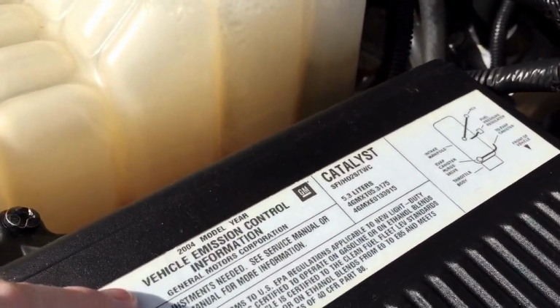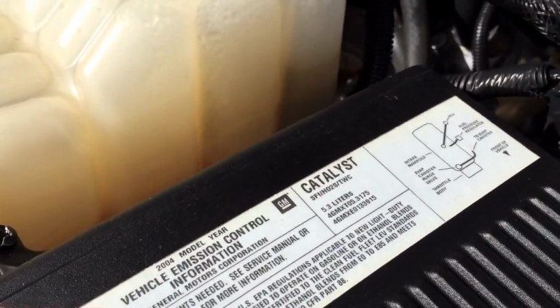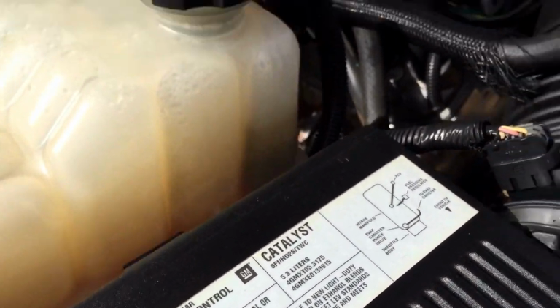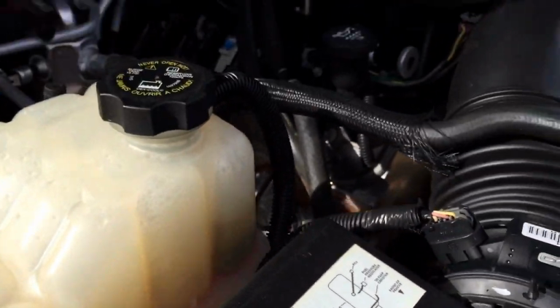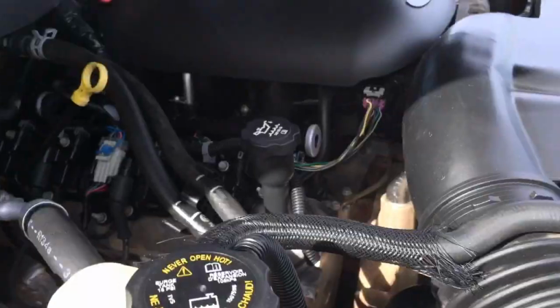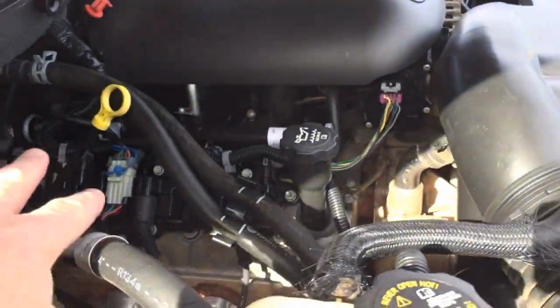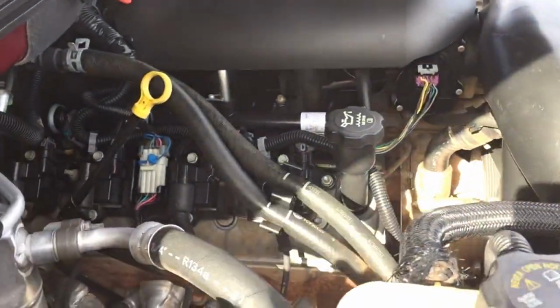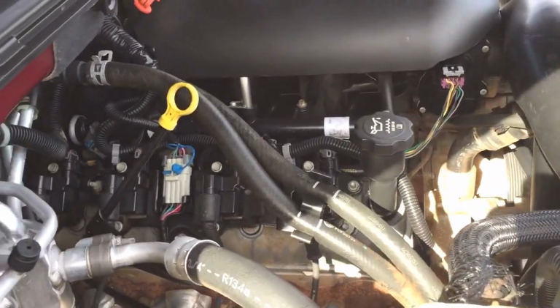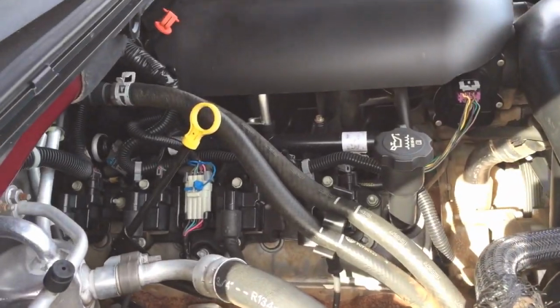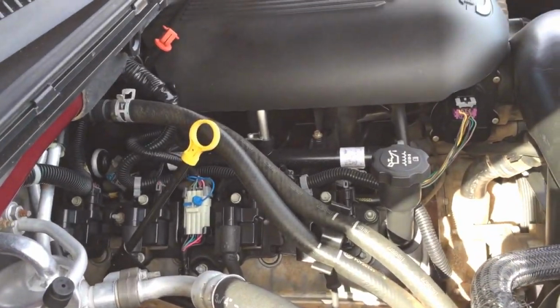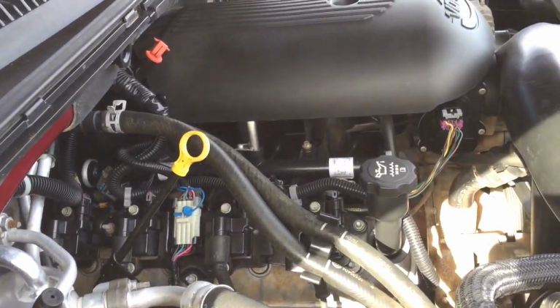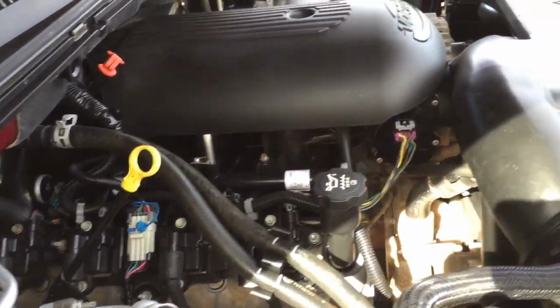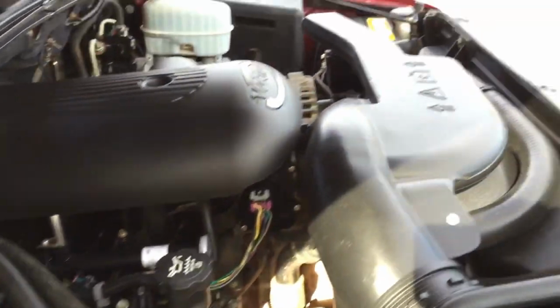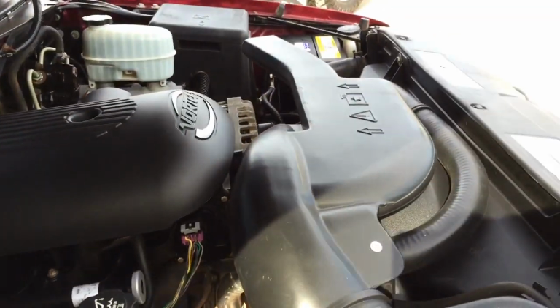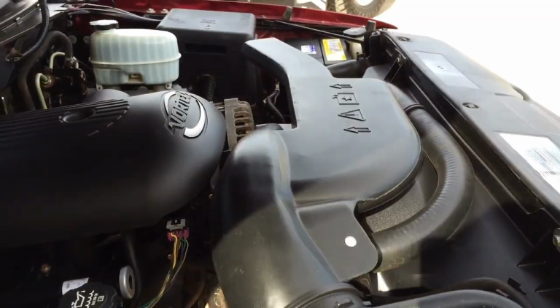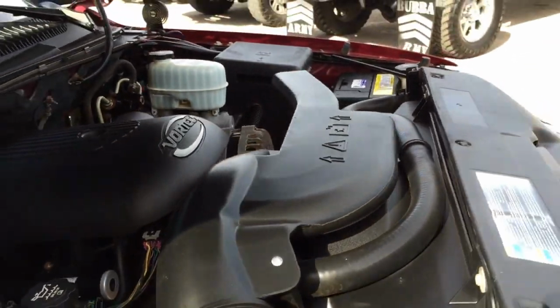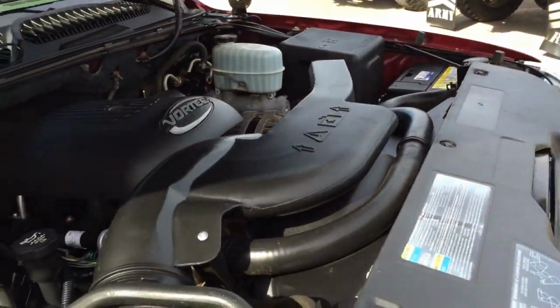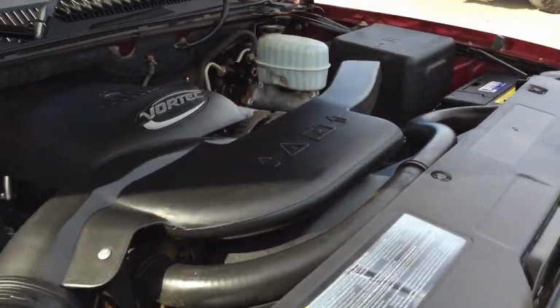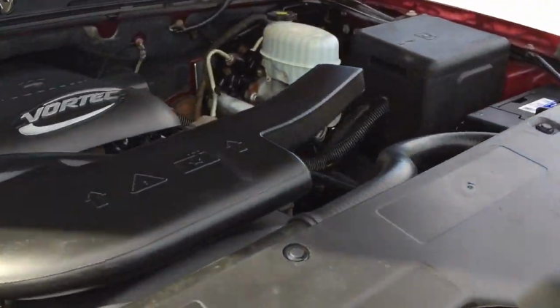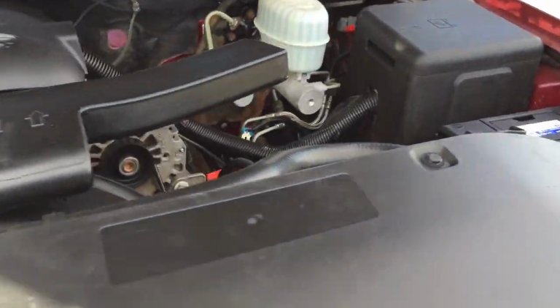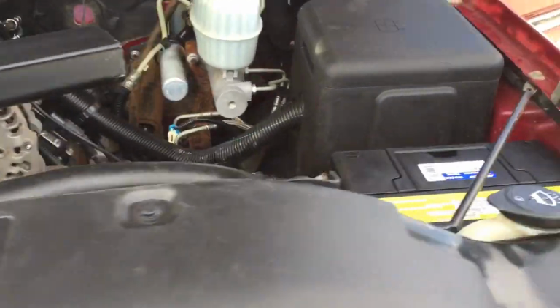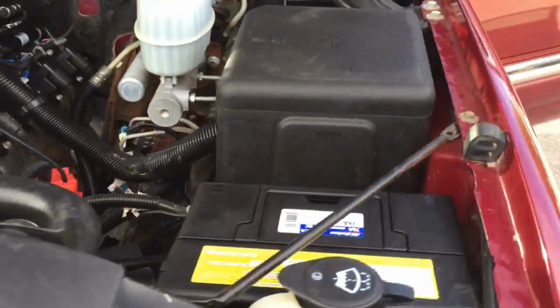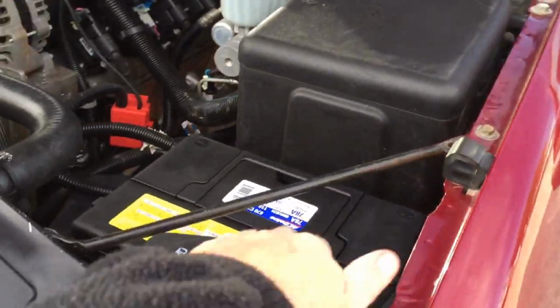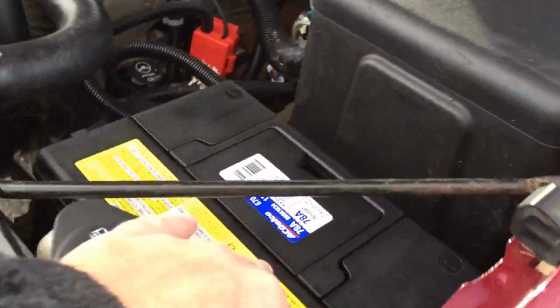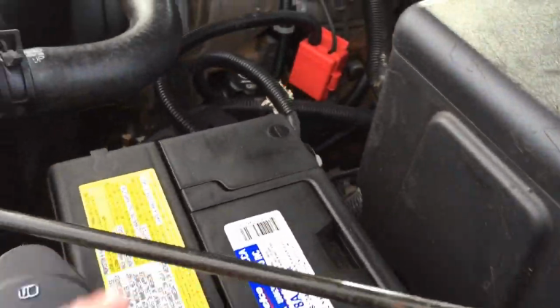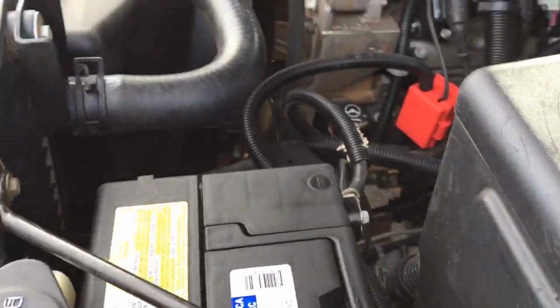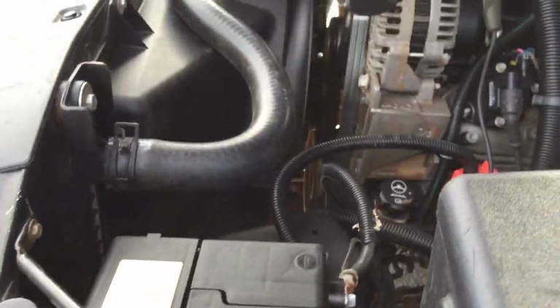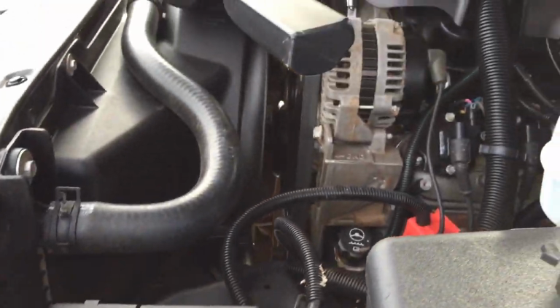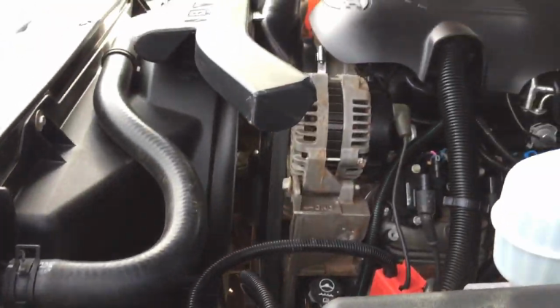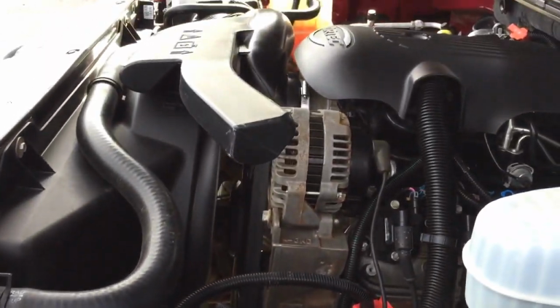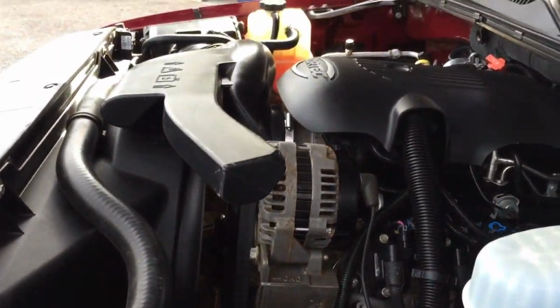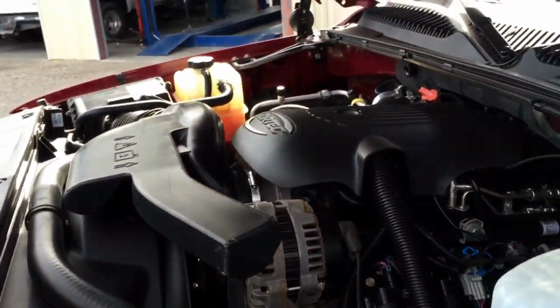It's a 5.3. Like I said, all the plugs and wires are new. The battery is new. The compressor is new. It runs great.